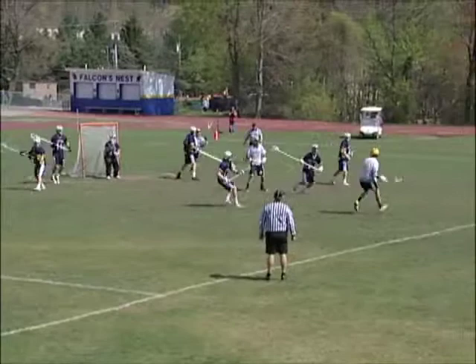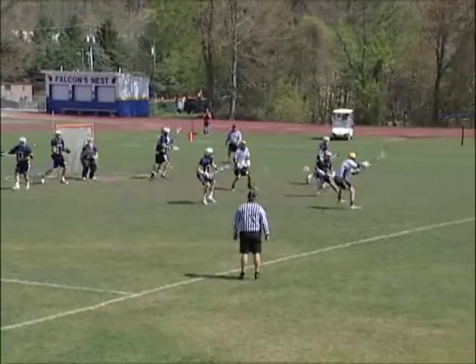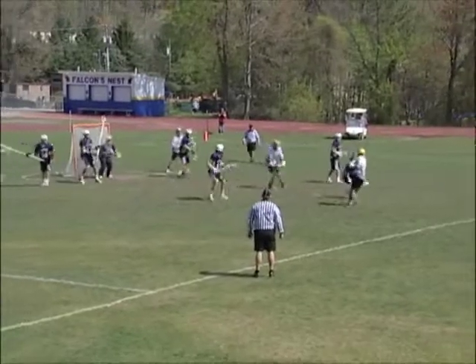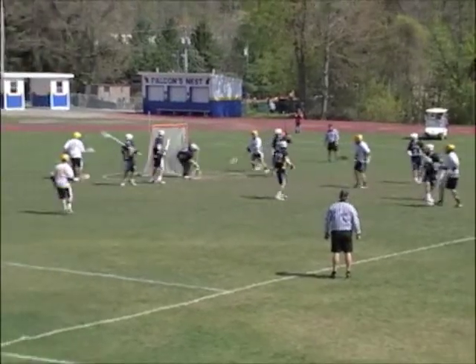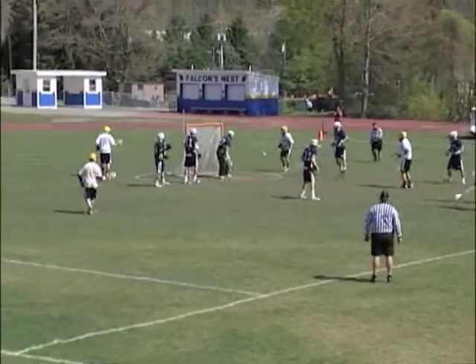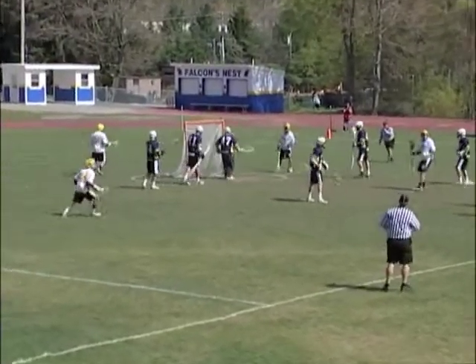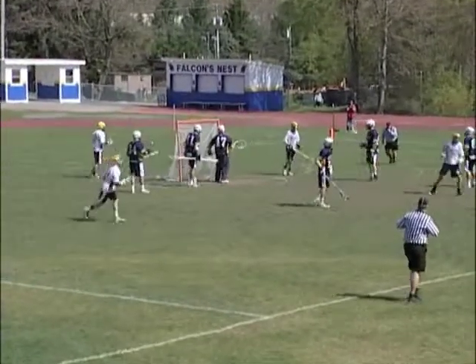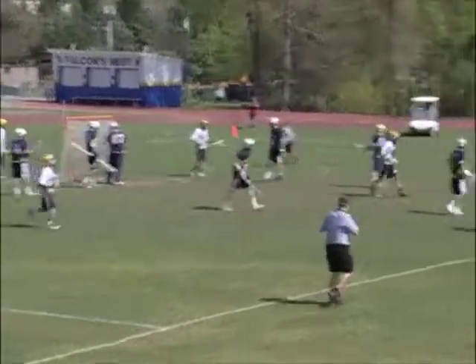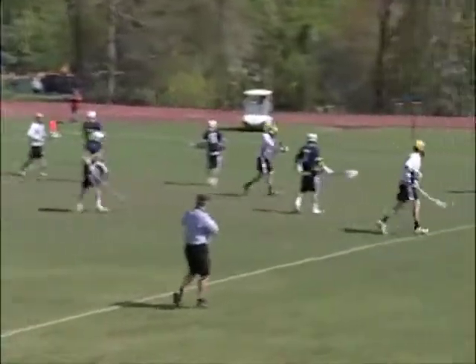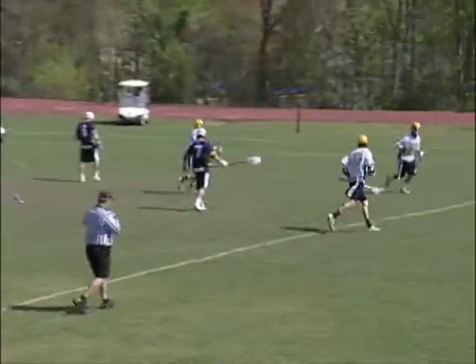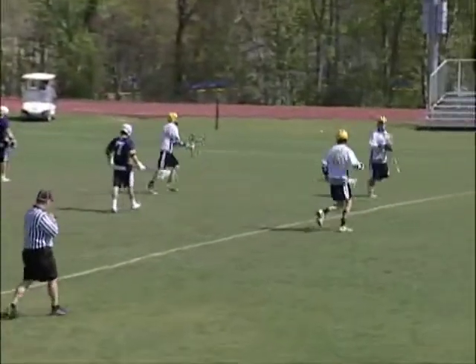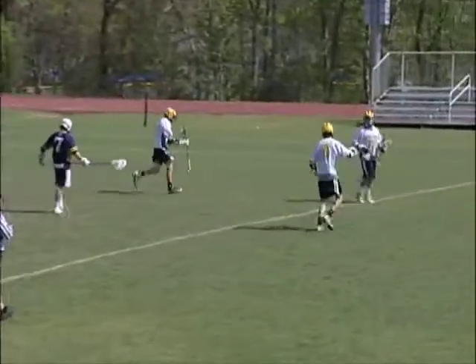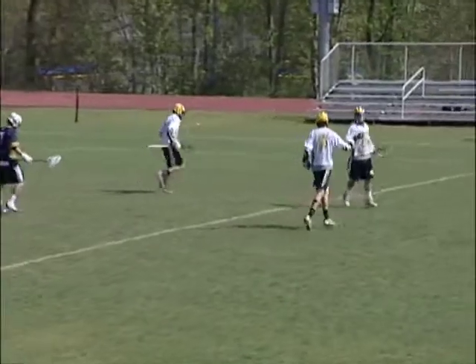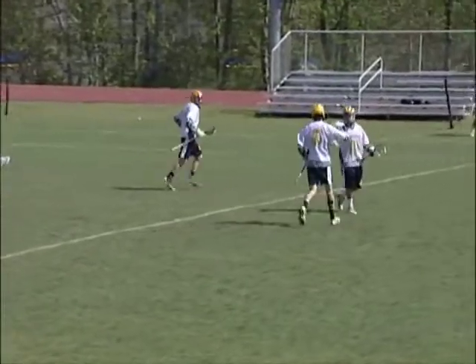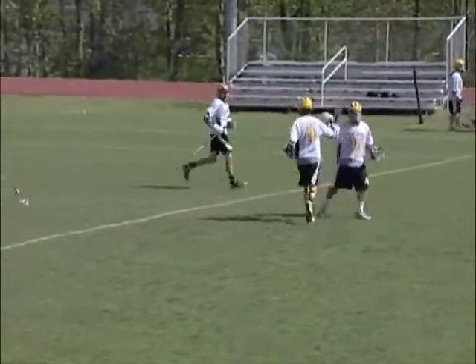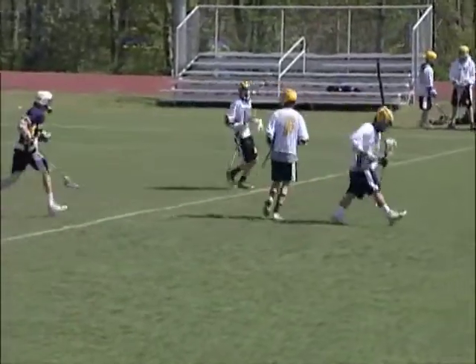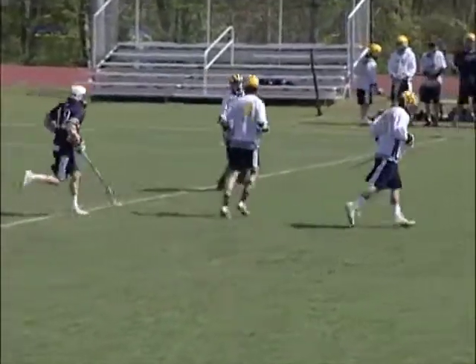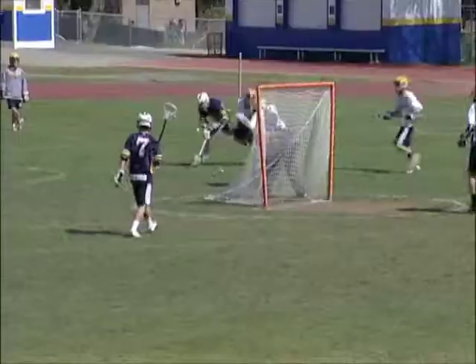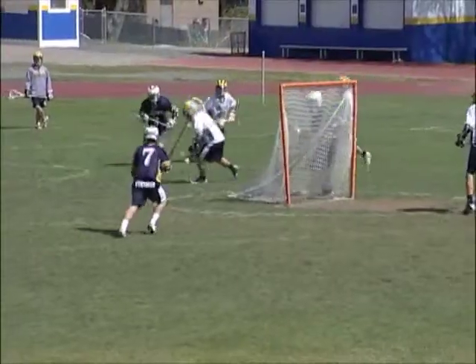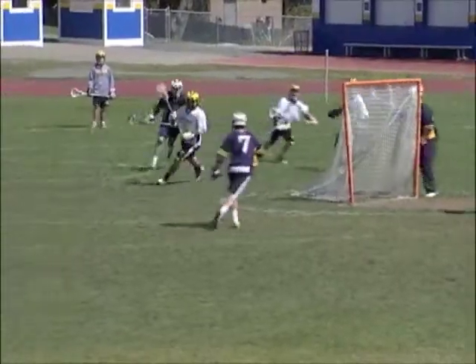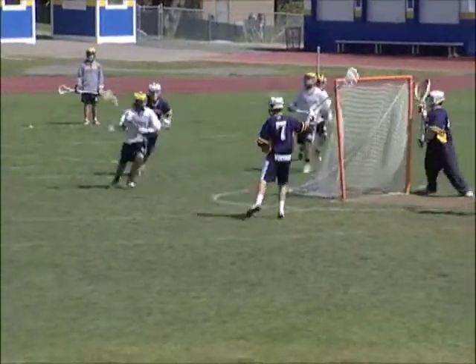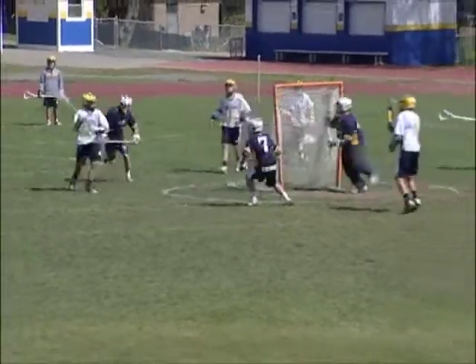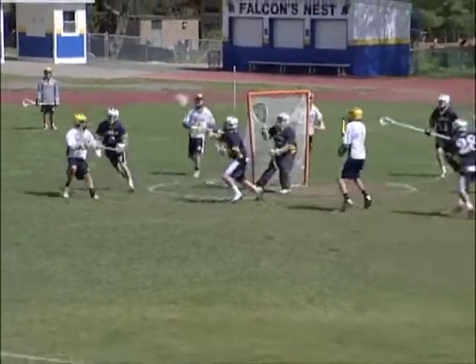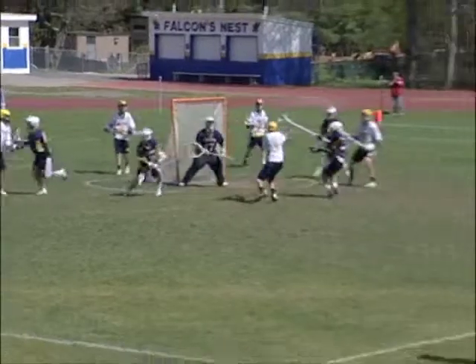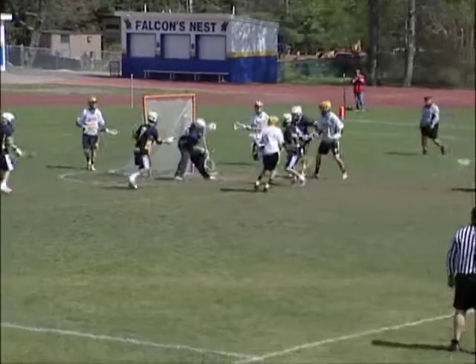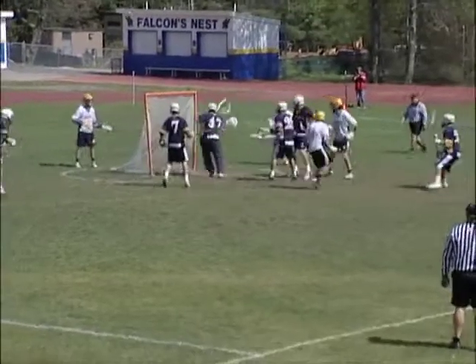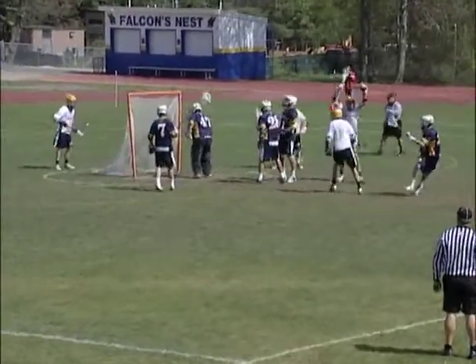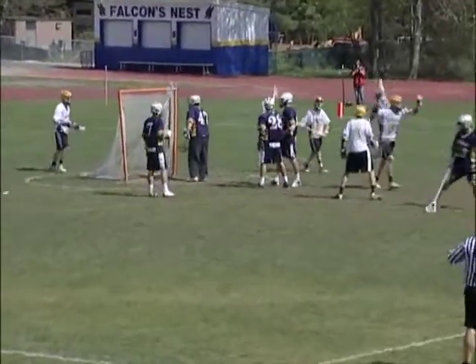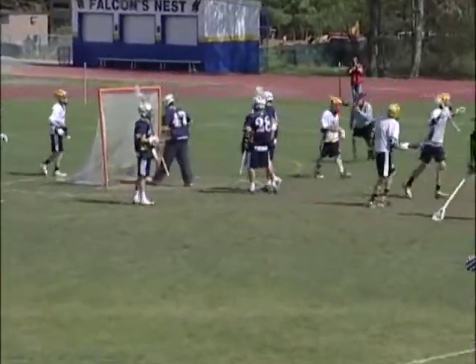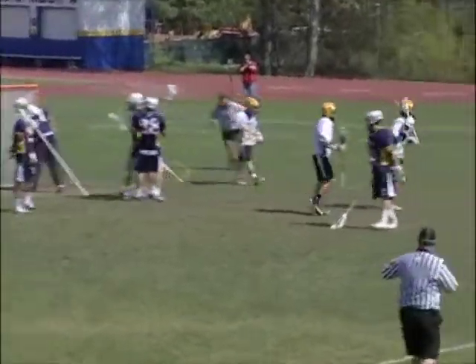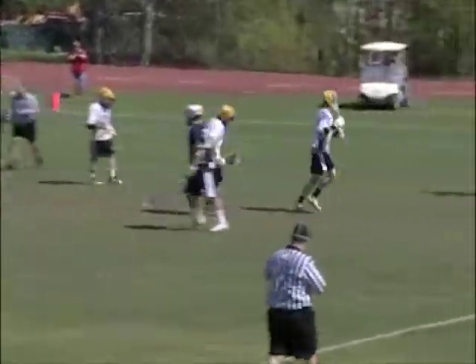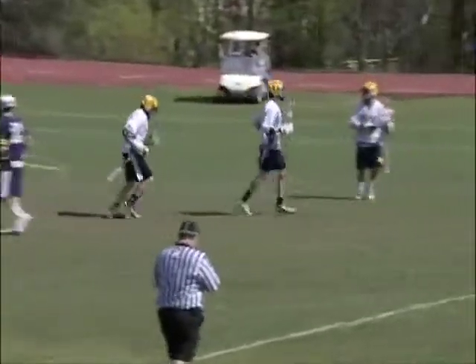Jefferson needs to rally, and the Falcons start it here. Watch Dylan Johnson go with the grounder, and it goes in for the goal as they trail 5-1. The Falcons make it 5-2 at the half in a scramble in front of the crease, as Peyton Fossey redirects it into the goal for his first tally of the season.